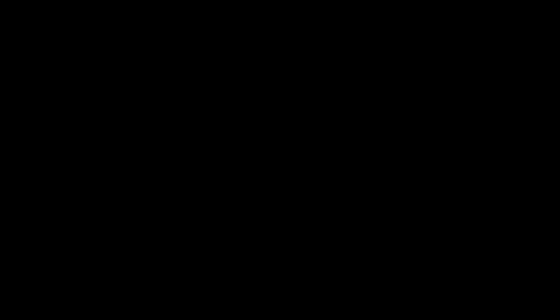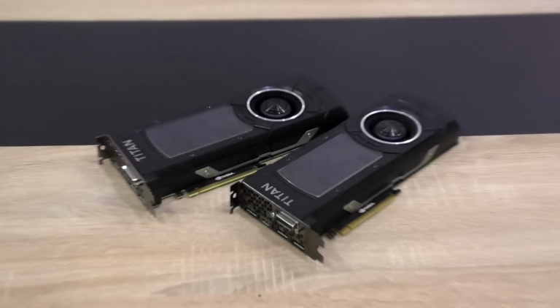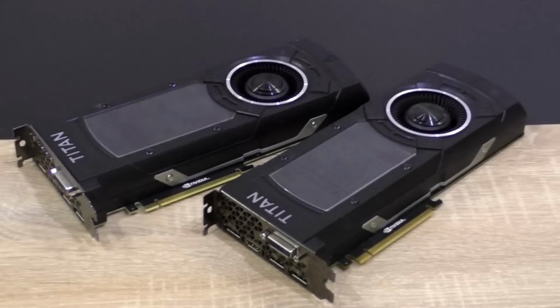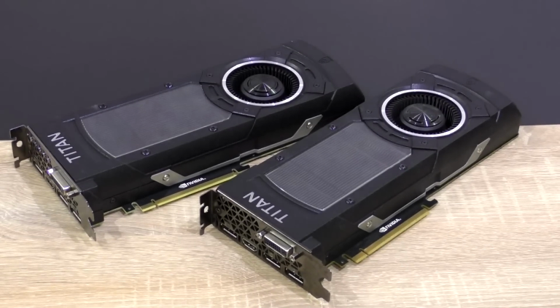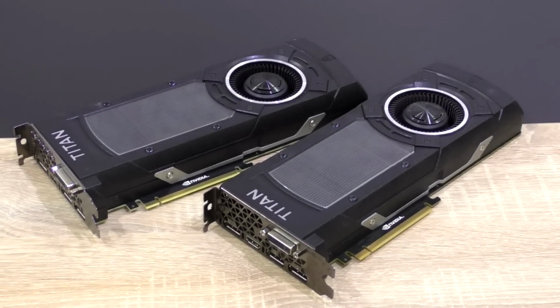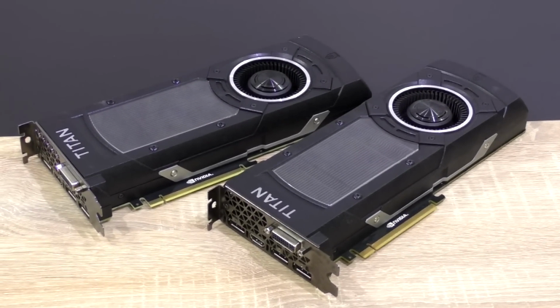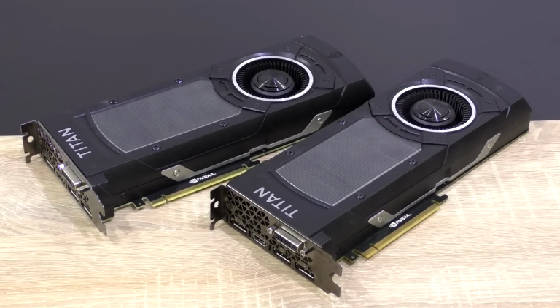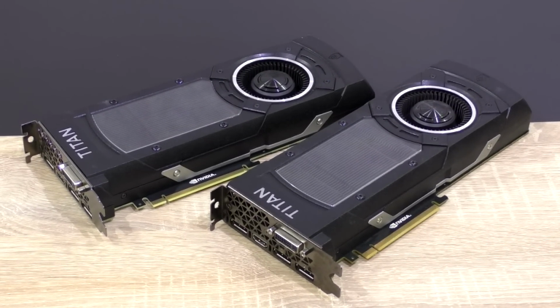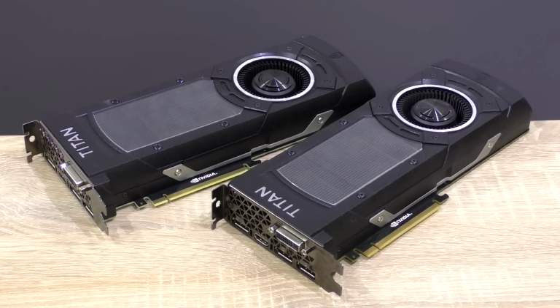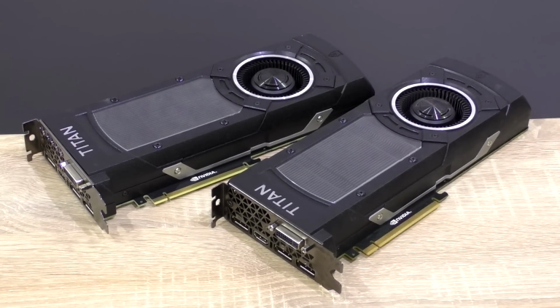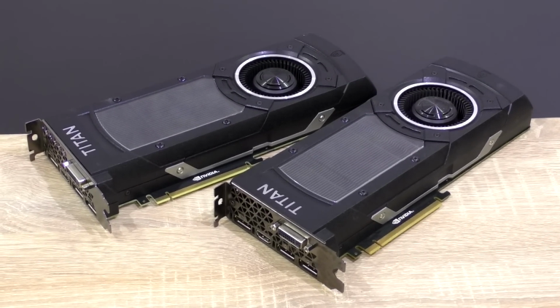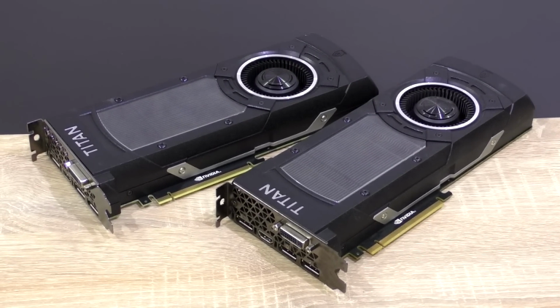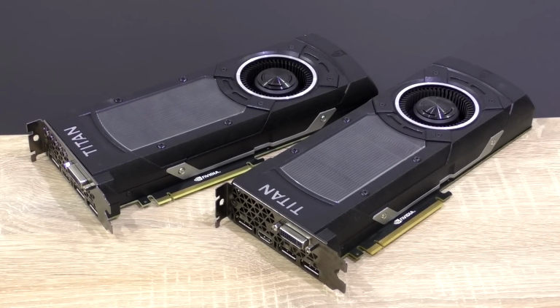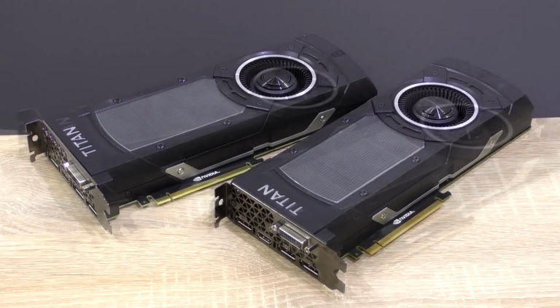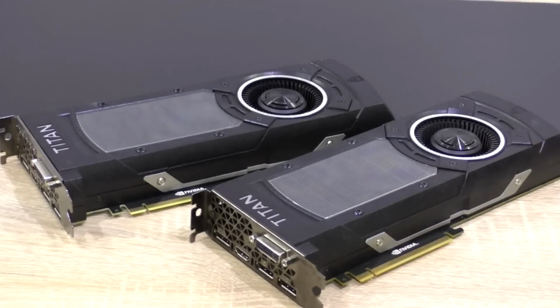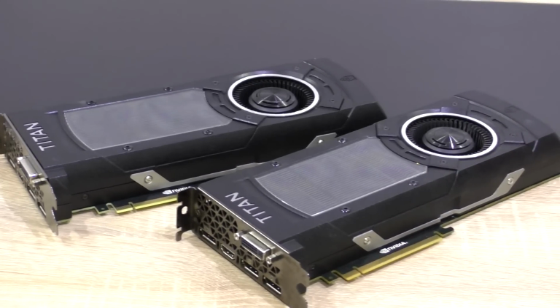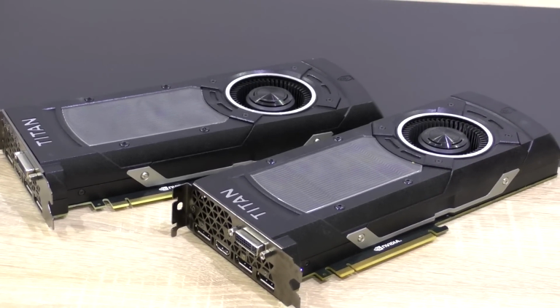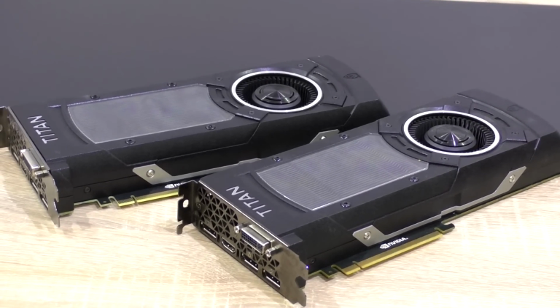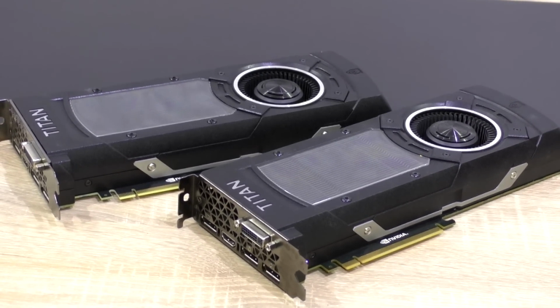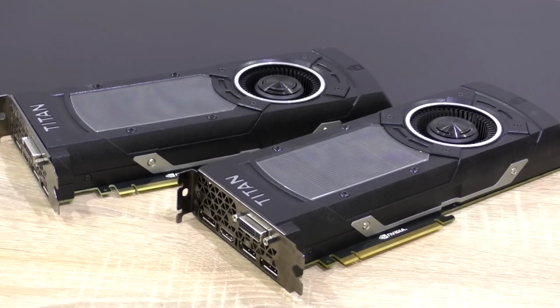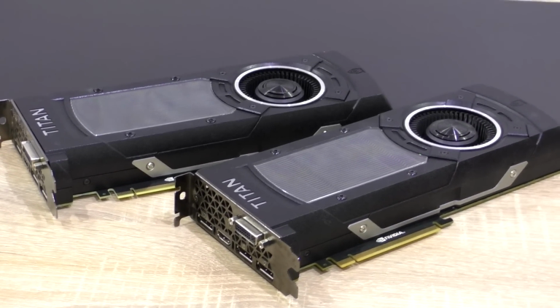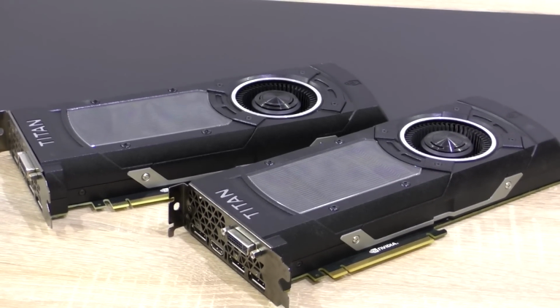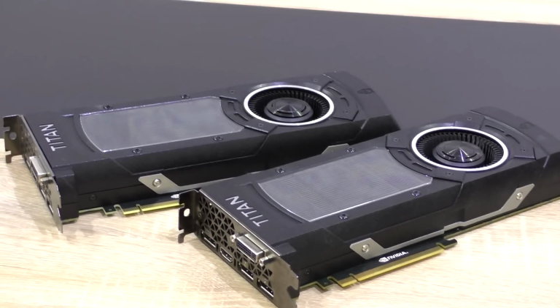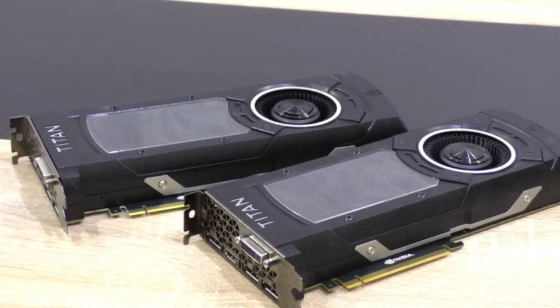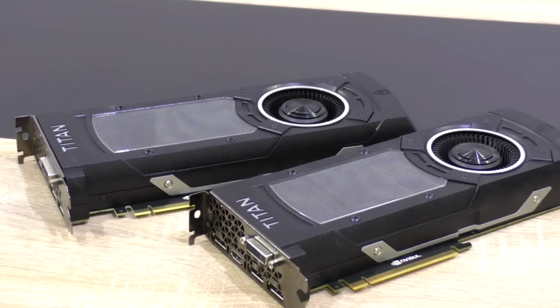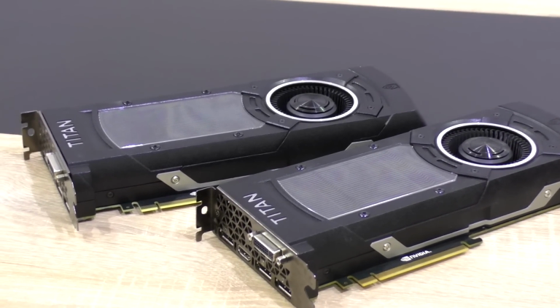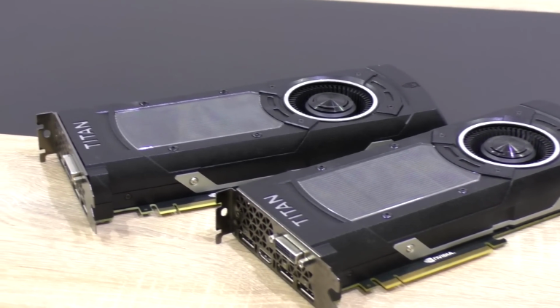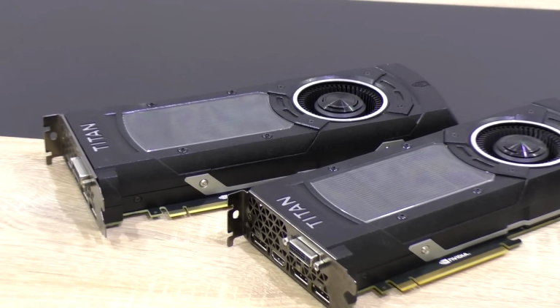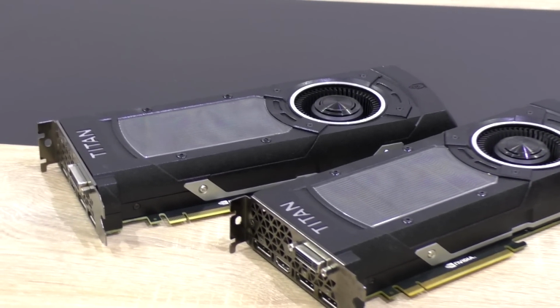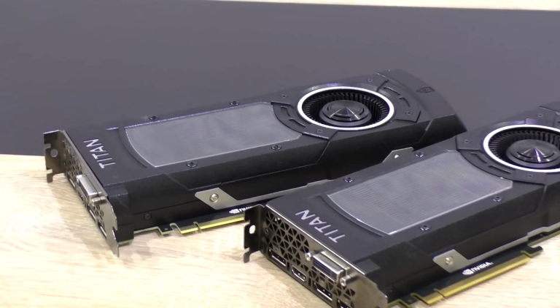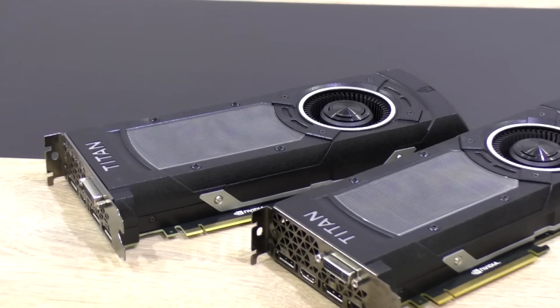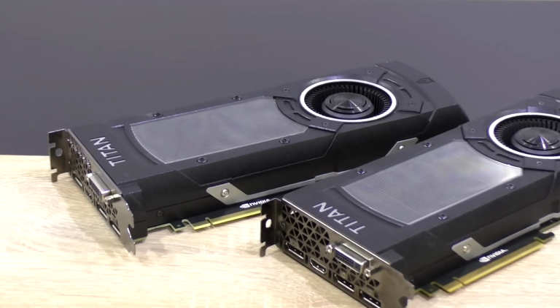Only very few of us are able to afford something that expensive, but just for interest, I'm putting this SLI config to the test today and will even run games at the highest possible, silliest settings ever at 2160p 4K. Sounds crazy enough?